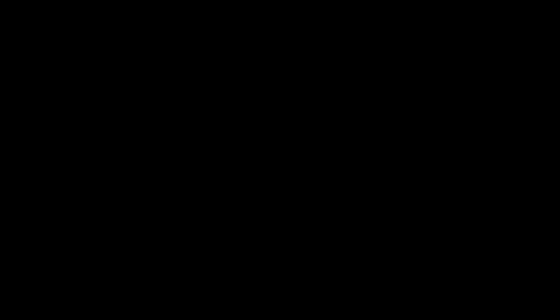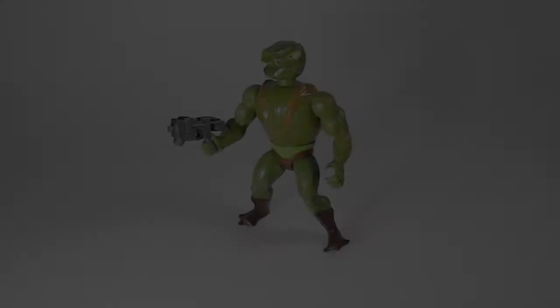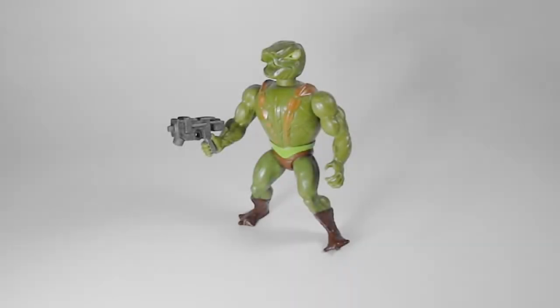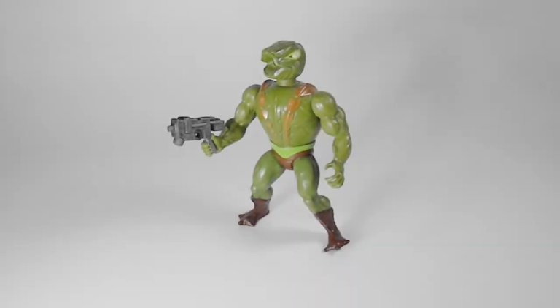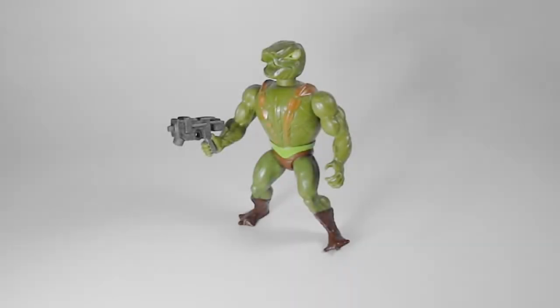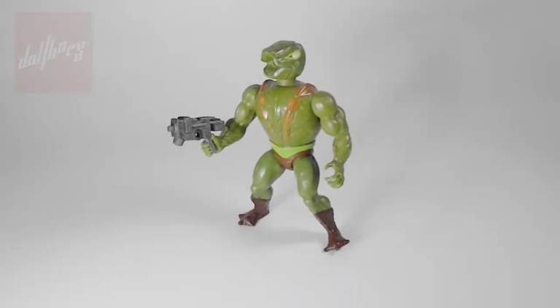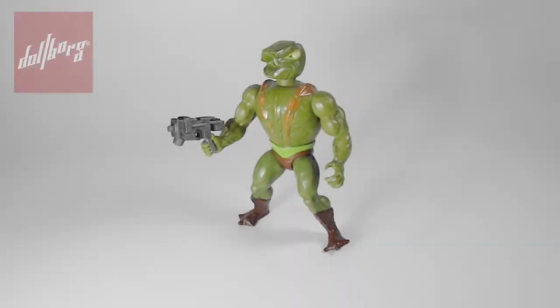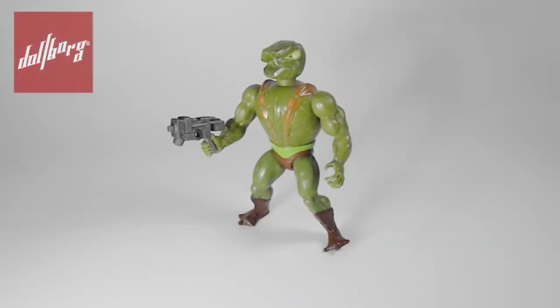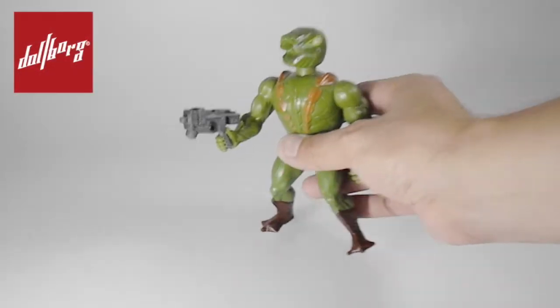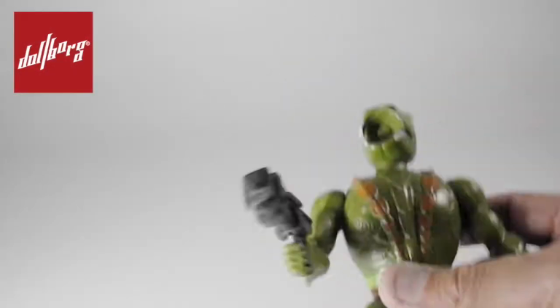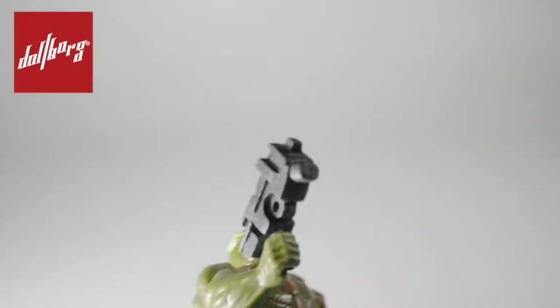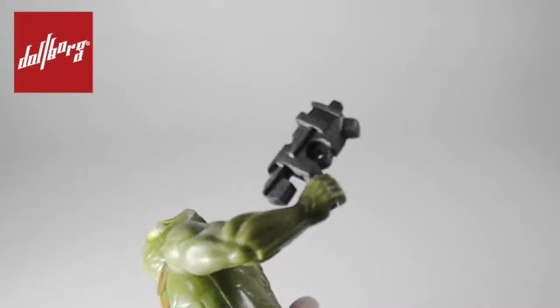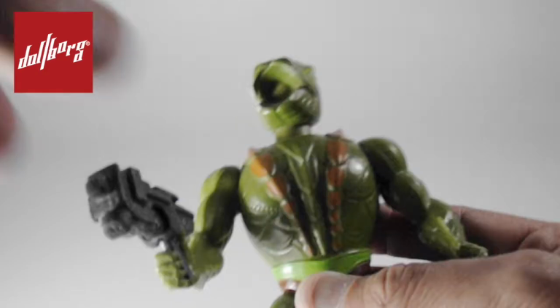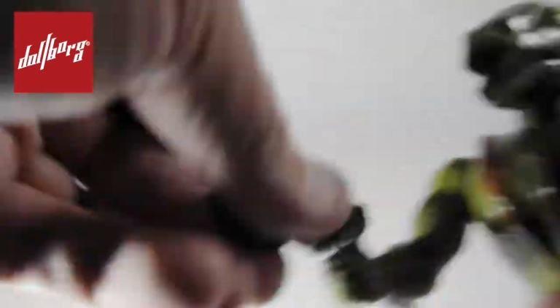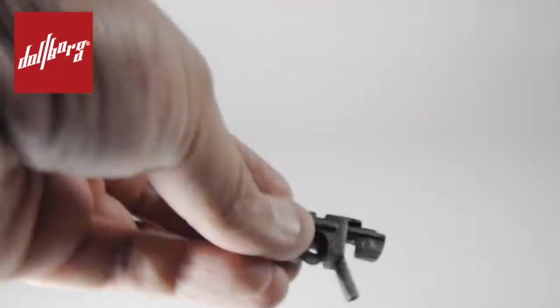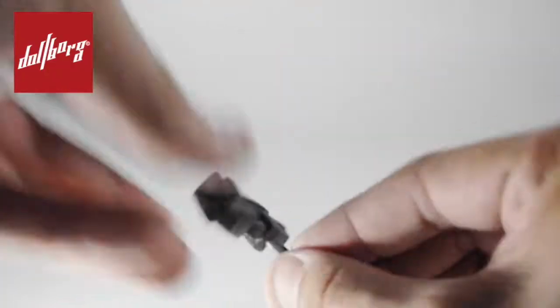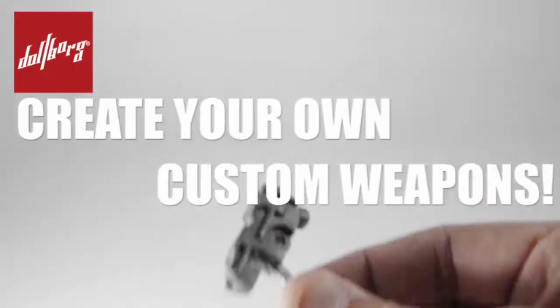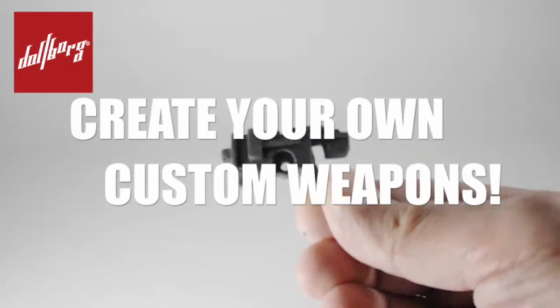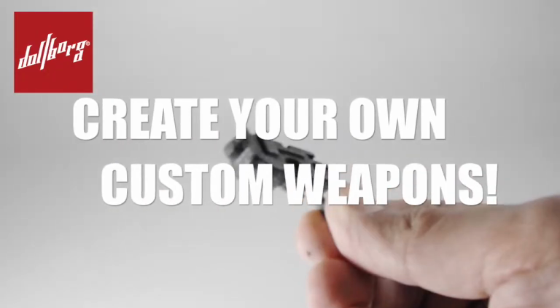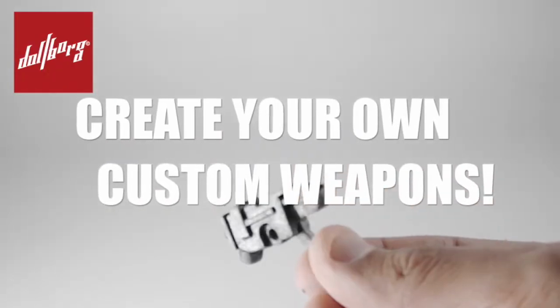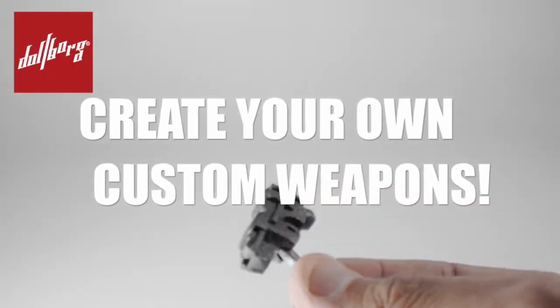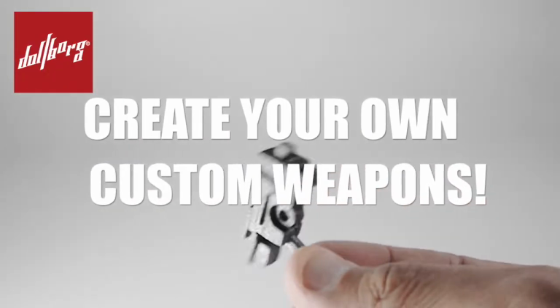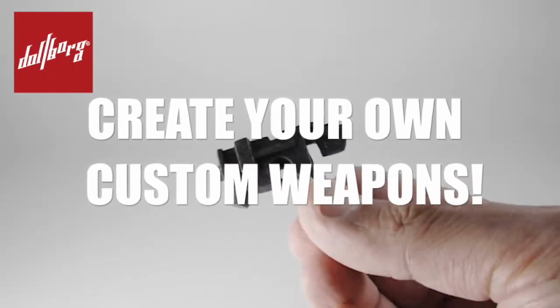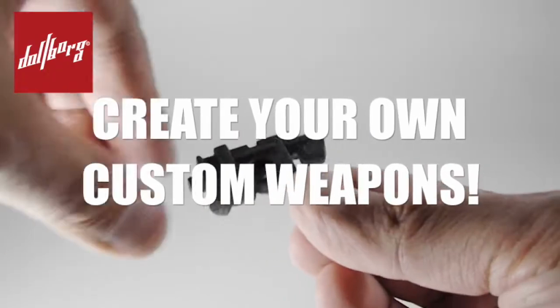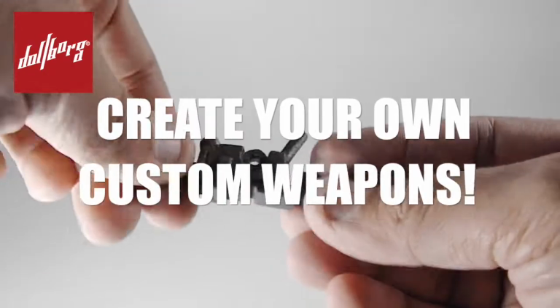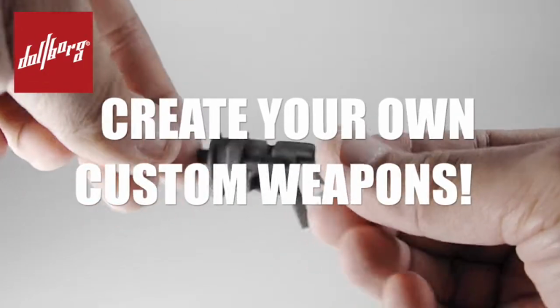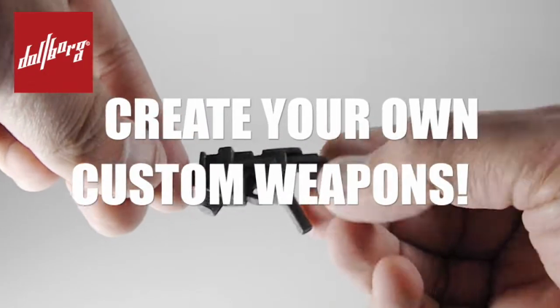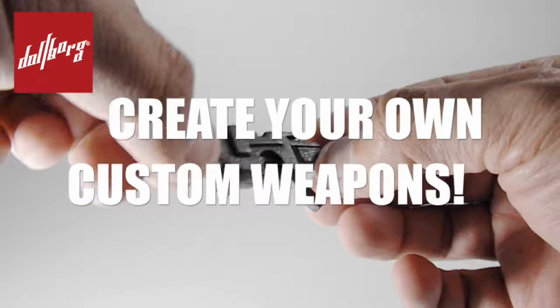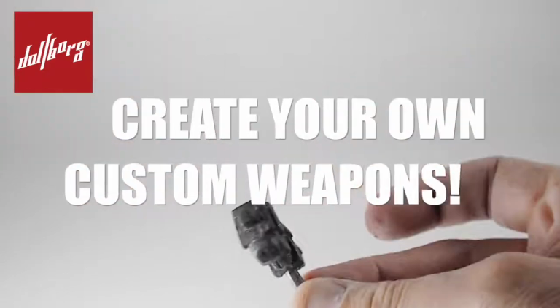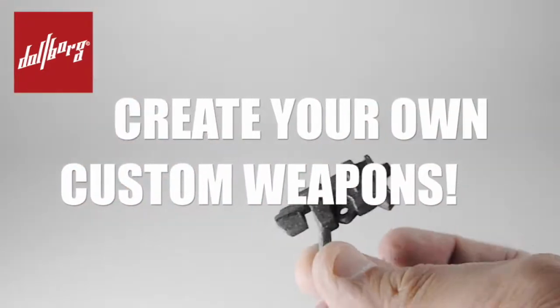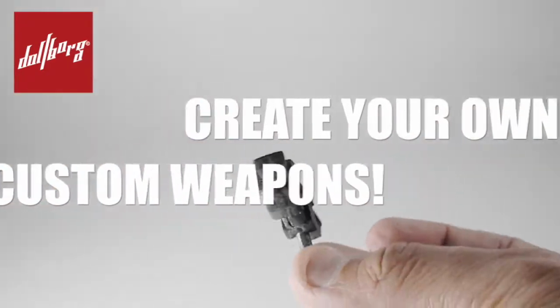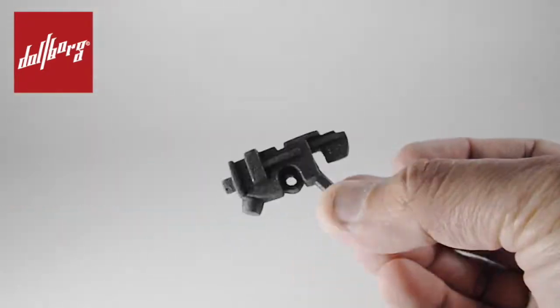Hello my dear carbon-based lifeforms, welcome once more to the Toolborg channel. Today we will have a new tutorial — this time we will be creating our own custom weapons for vintage Masters of the Universe figures.